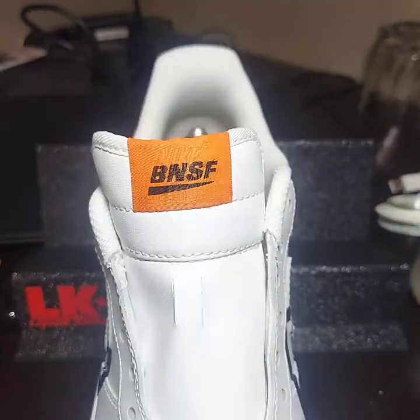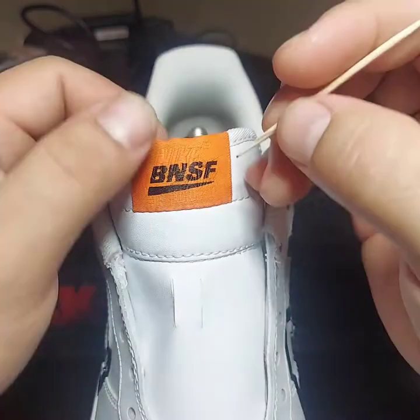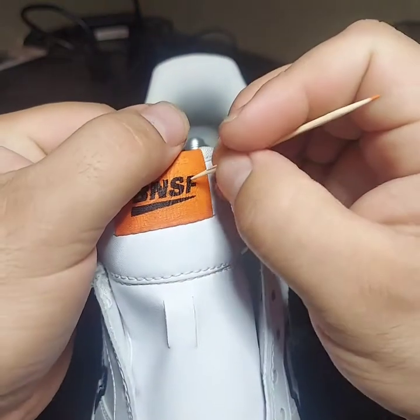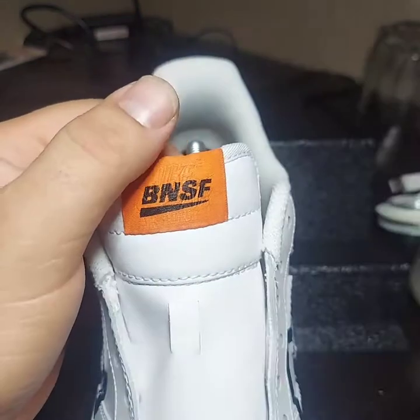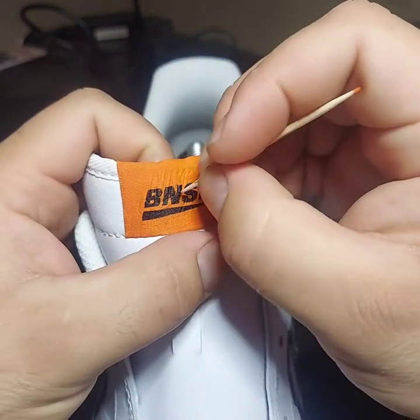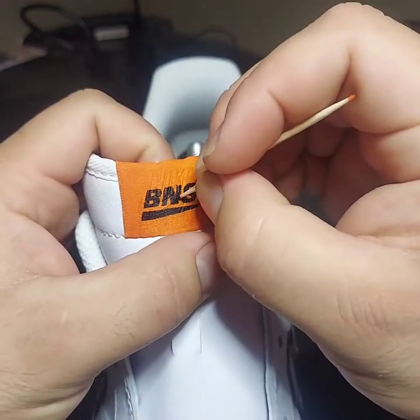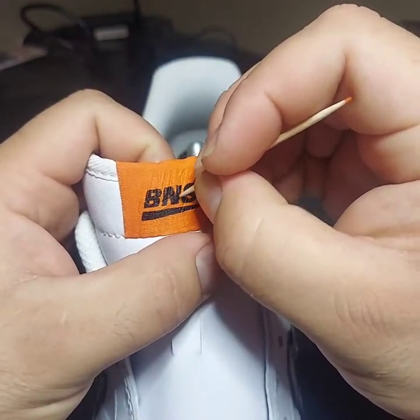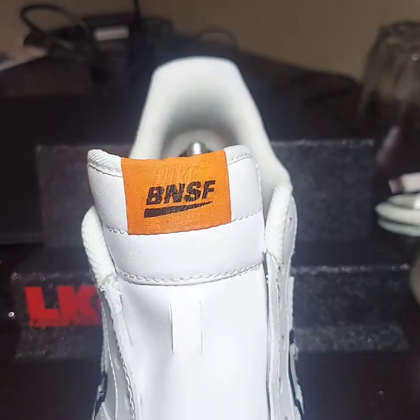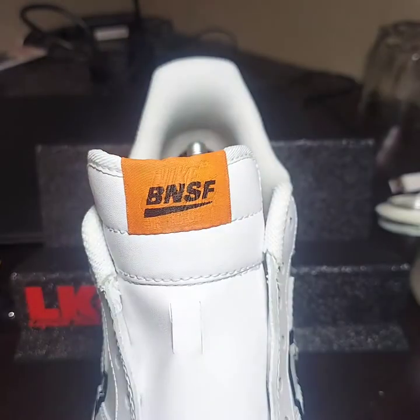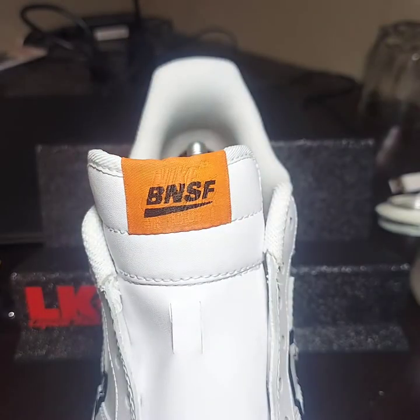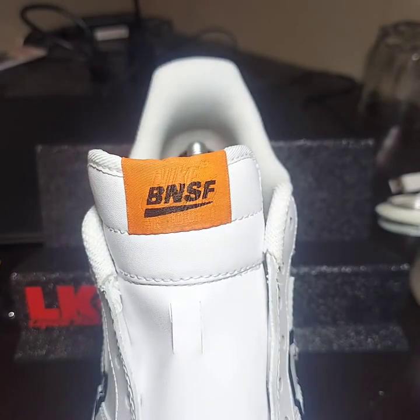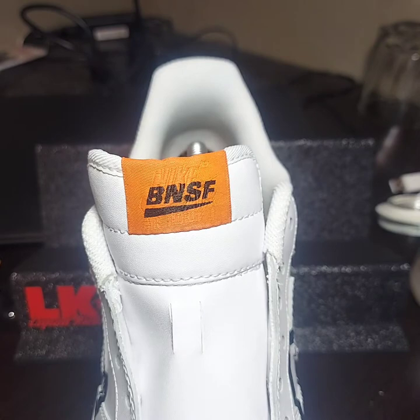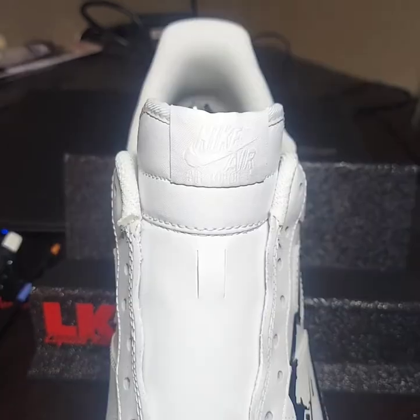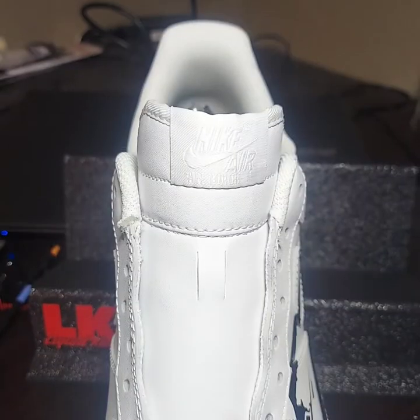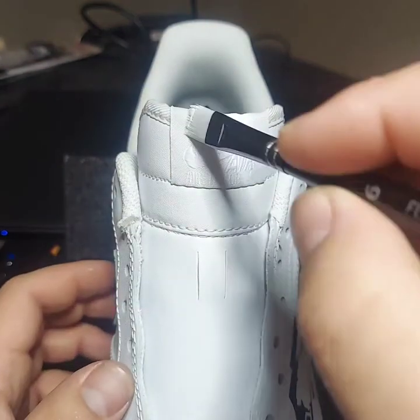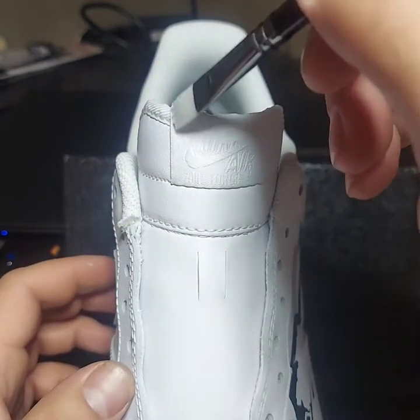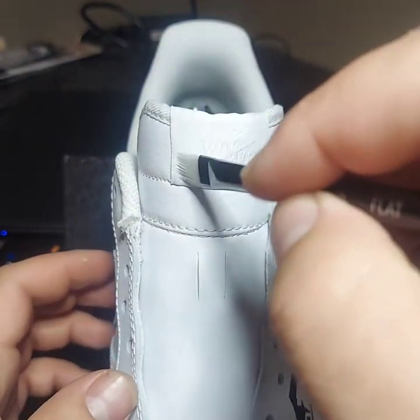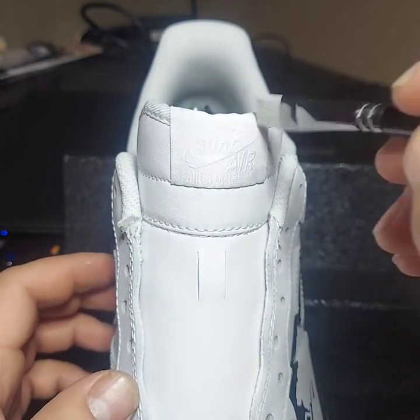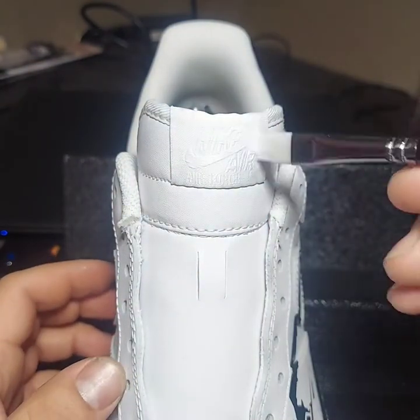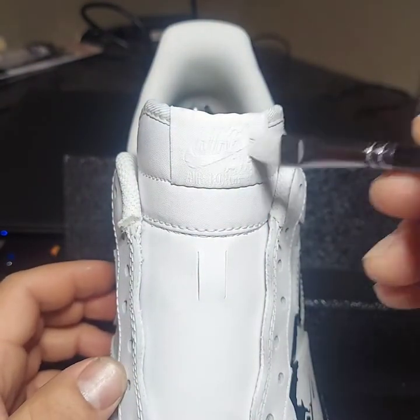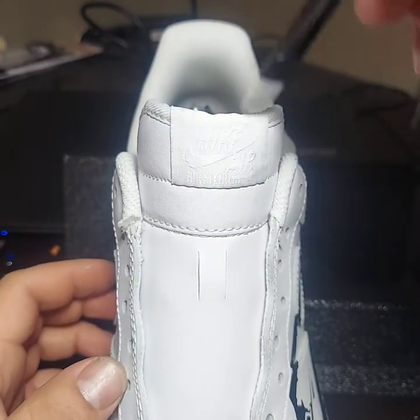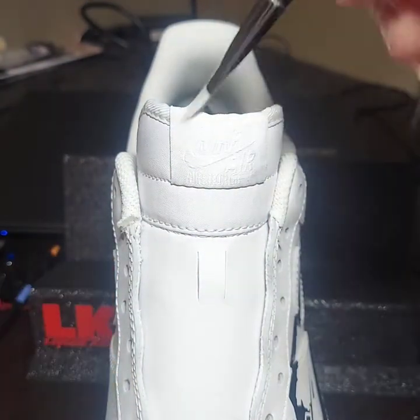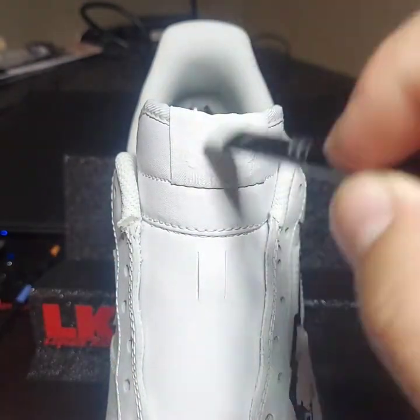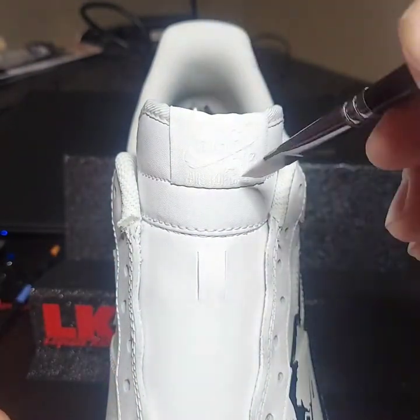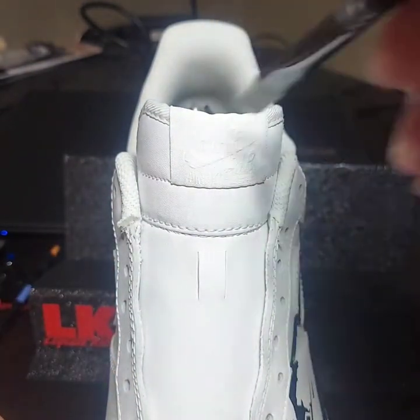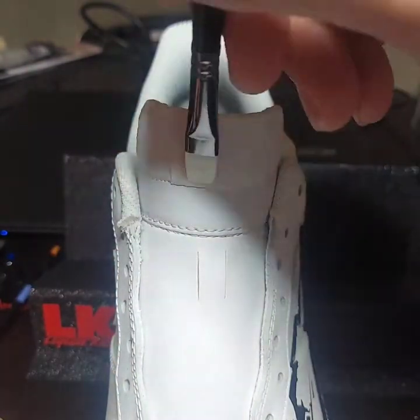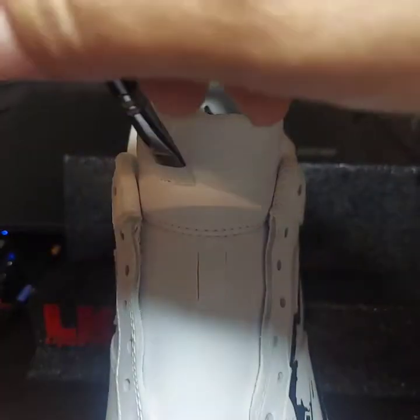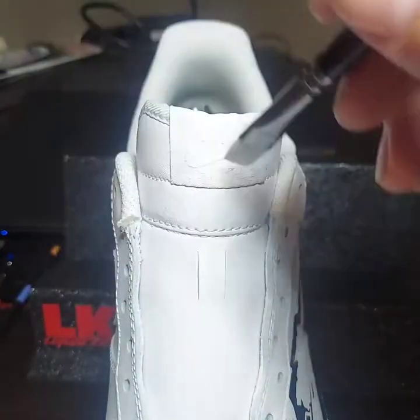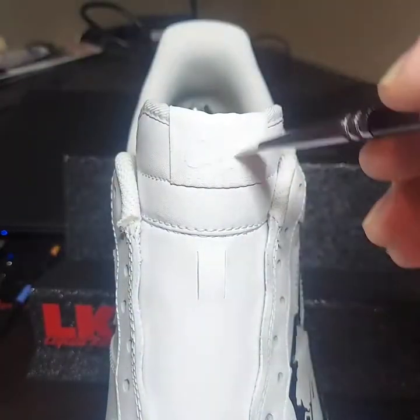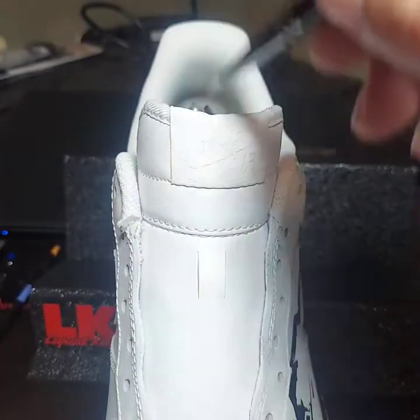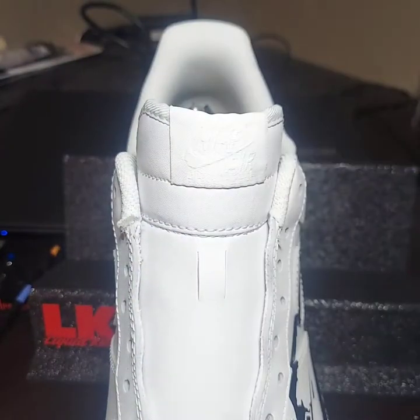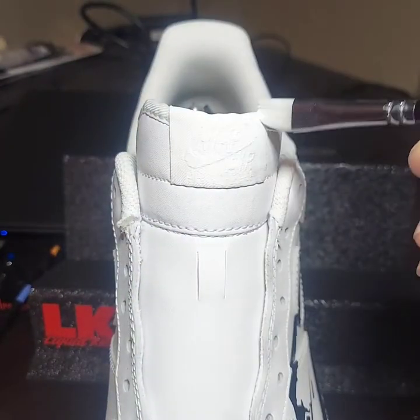Here we're going to change colors and touch up the rest of the text on the logo. And now we're going to start on the other shoe — same process on this one, it's just going to be a different logo, different color.